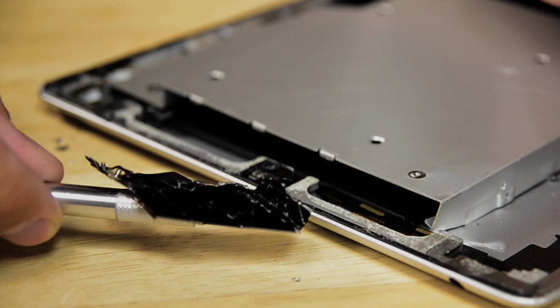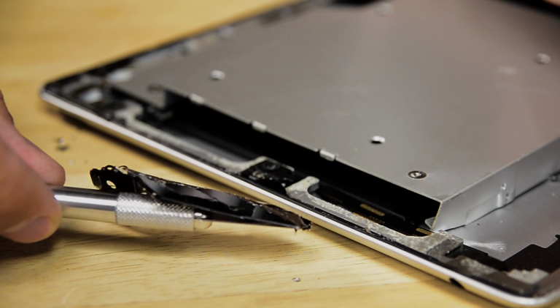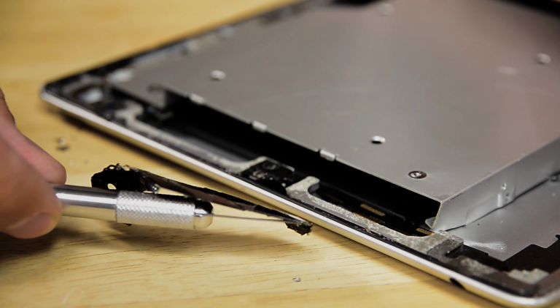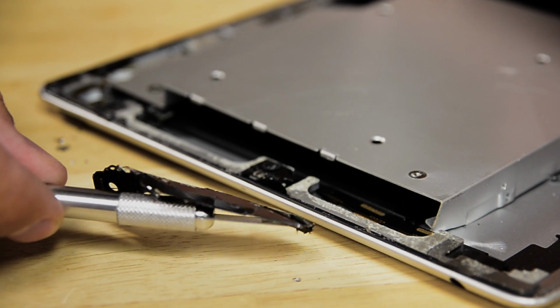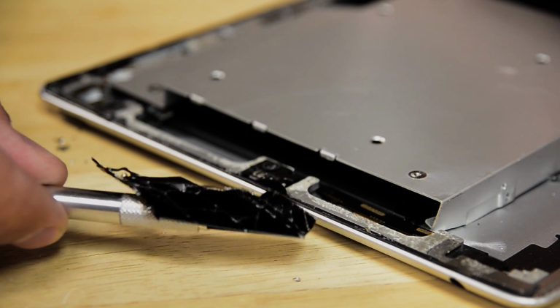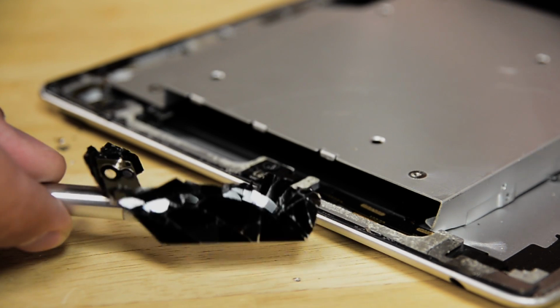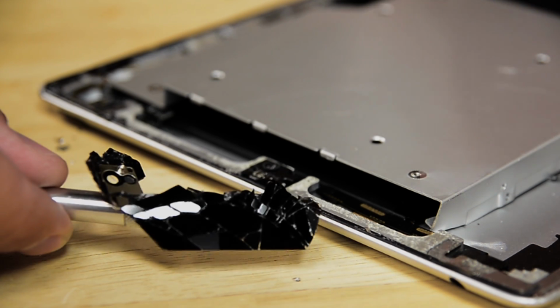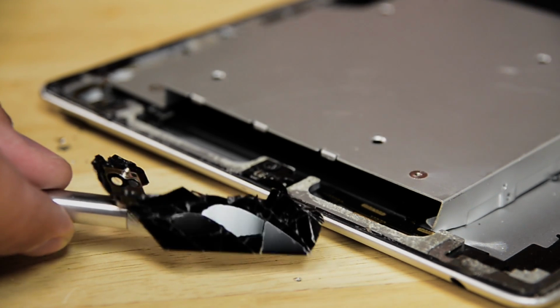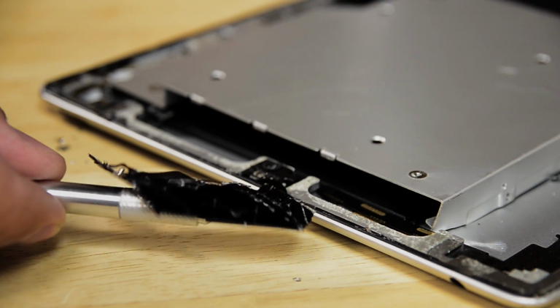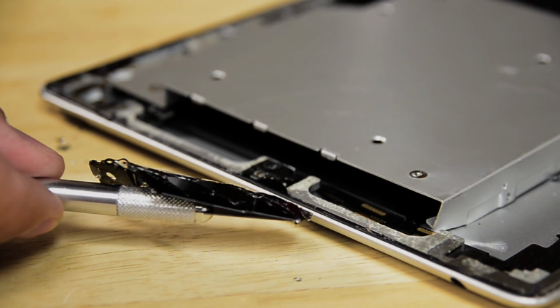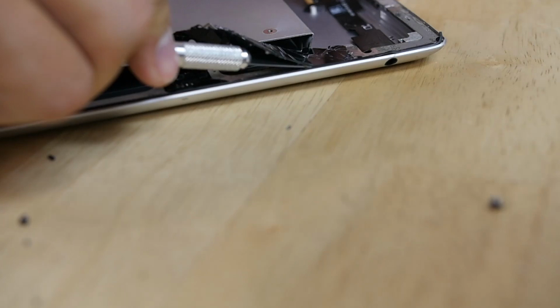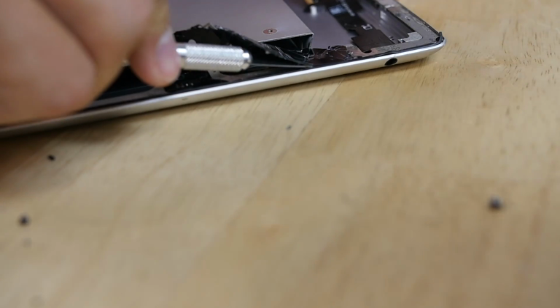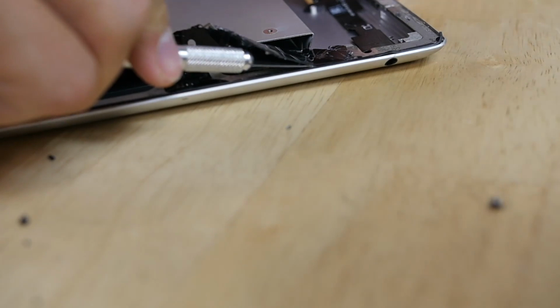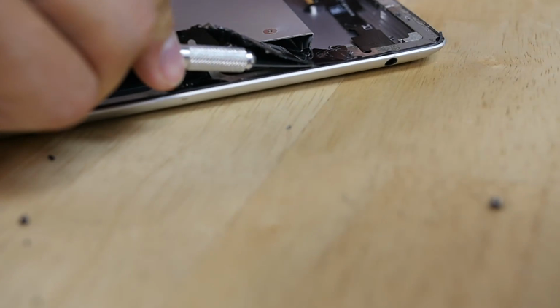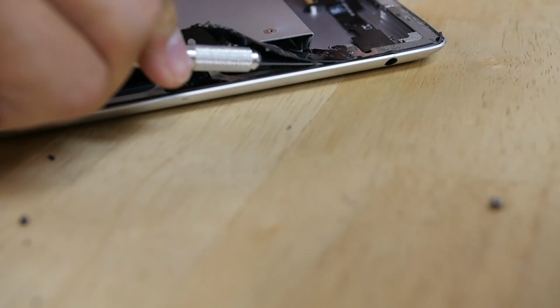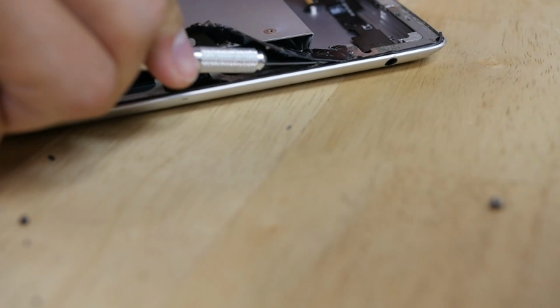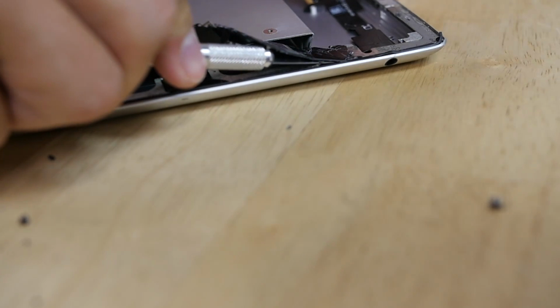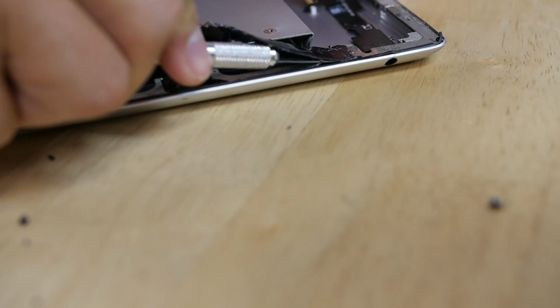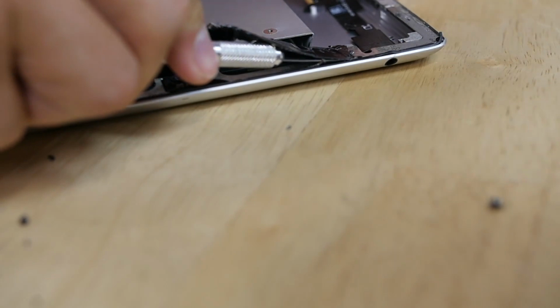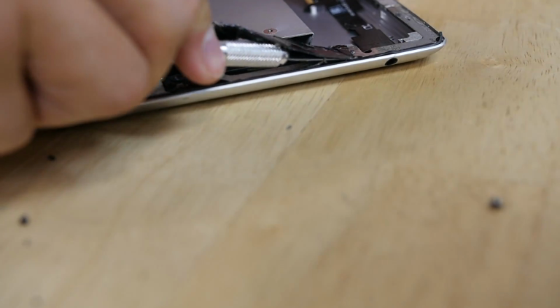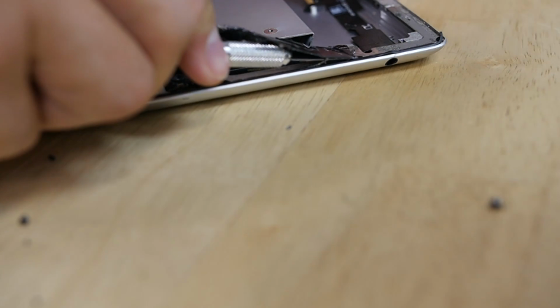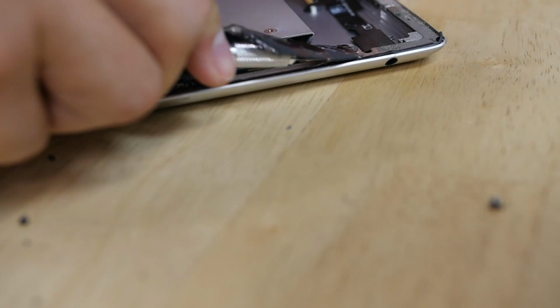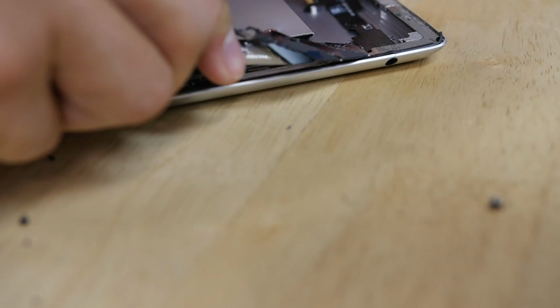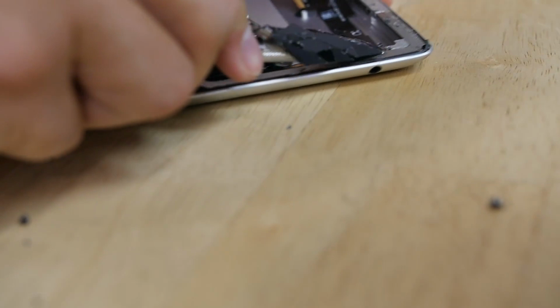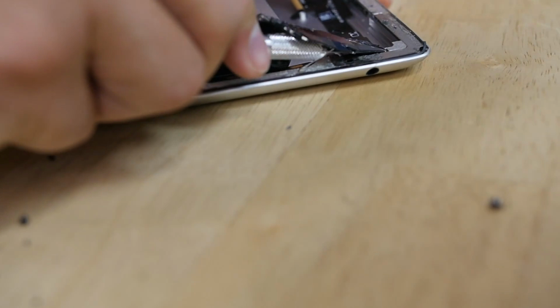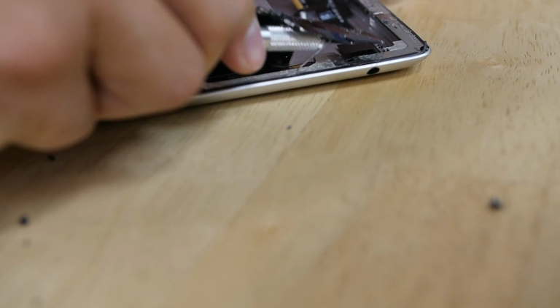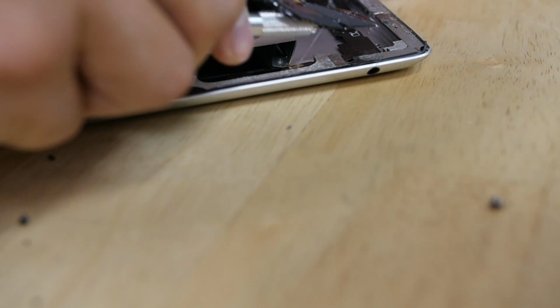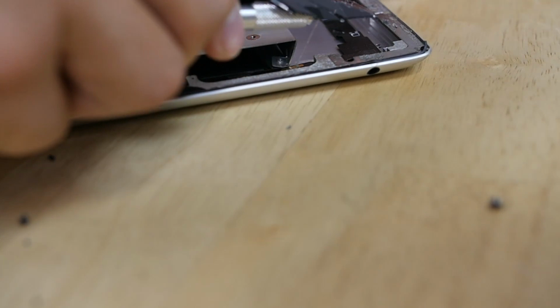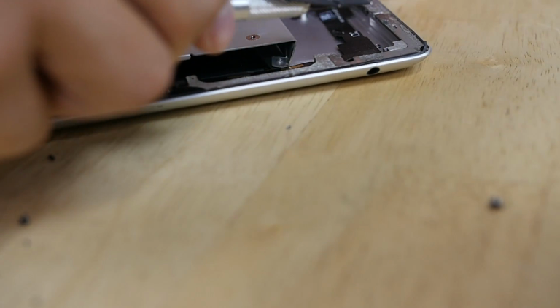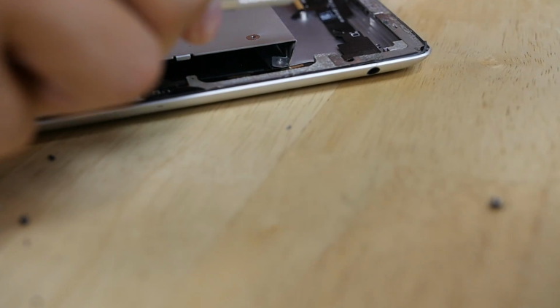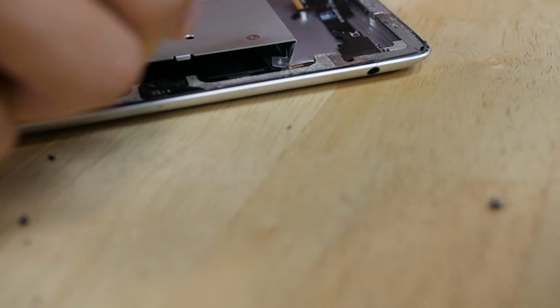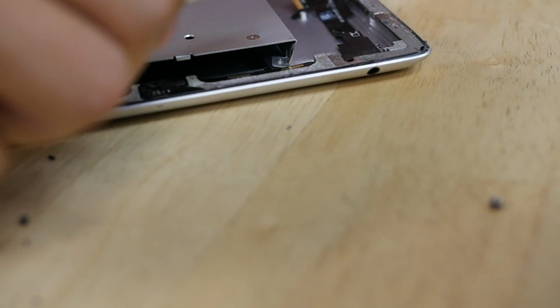That came right off — that was actually easier than I thought it was going to be. So we've had some success using the heat gun to soften the adhesive underneath the glass so it doesn't splatter in every direction as we try to remove it.